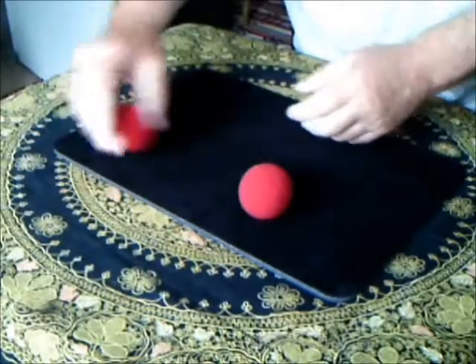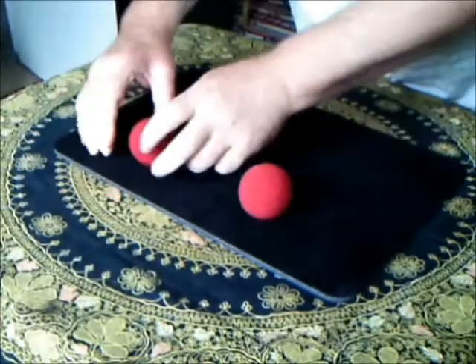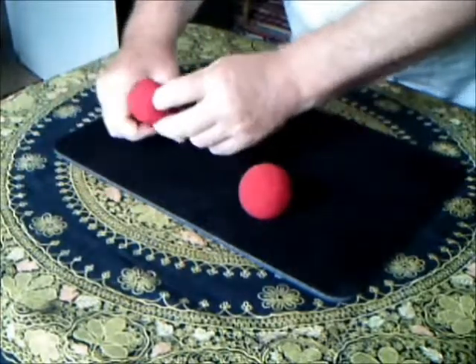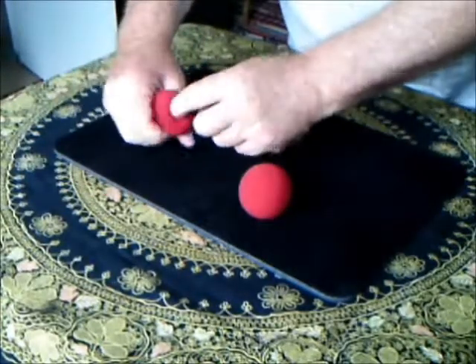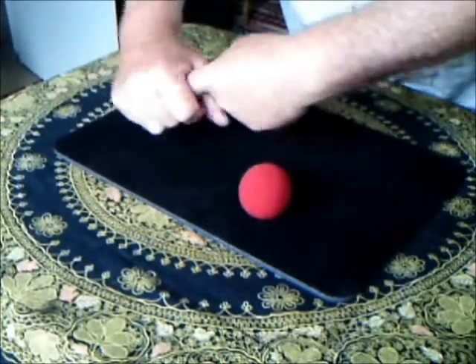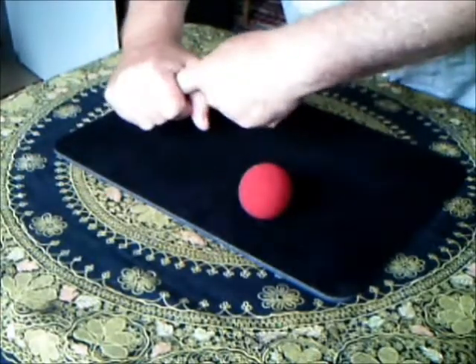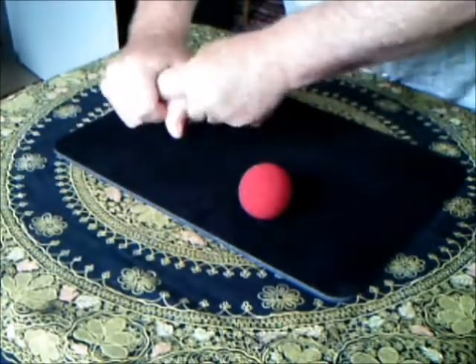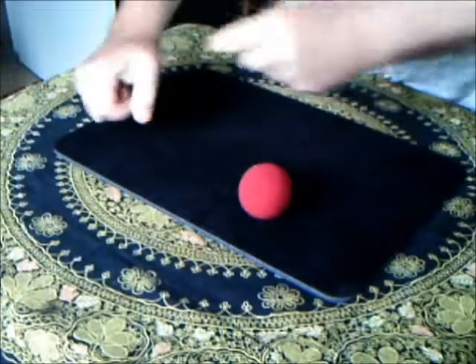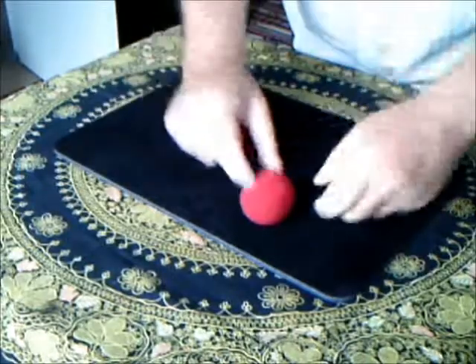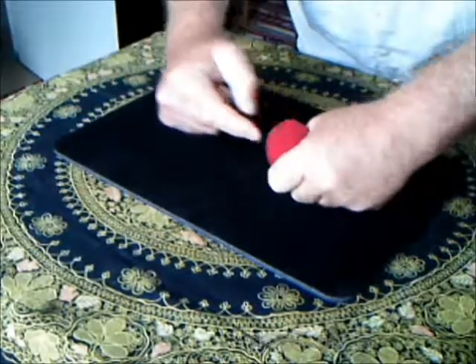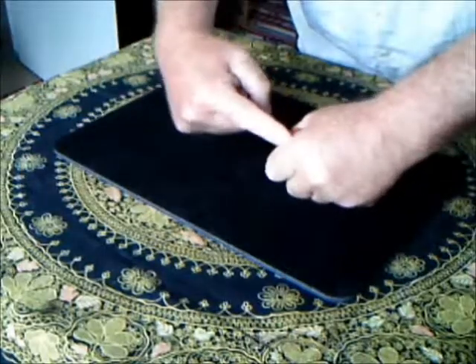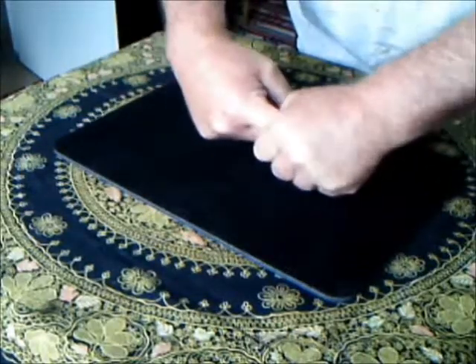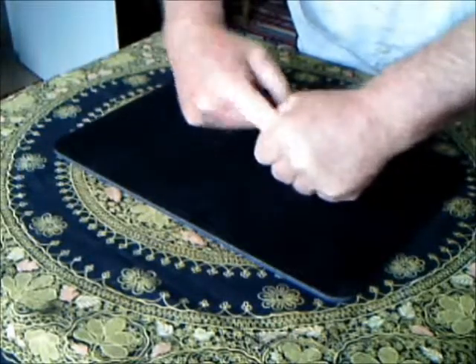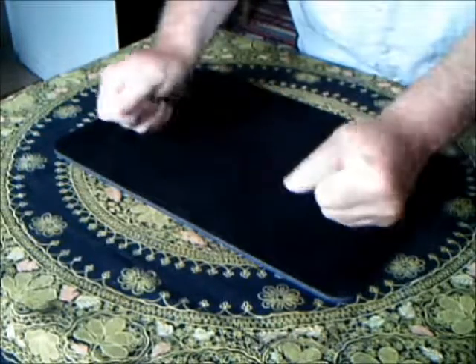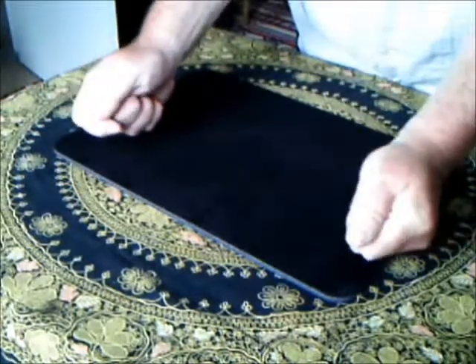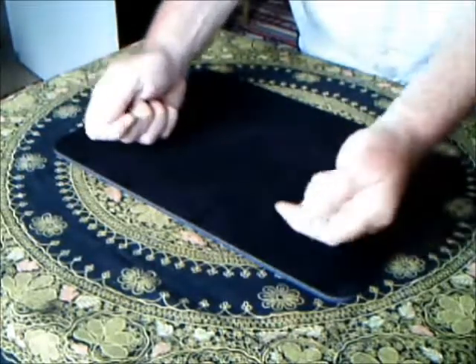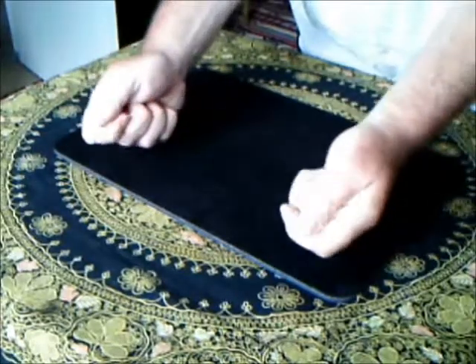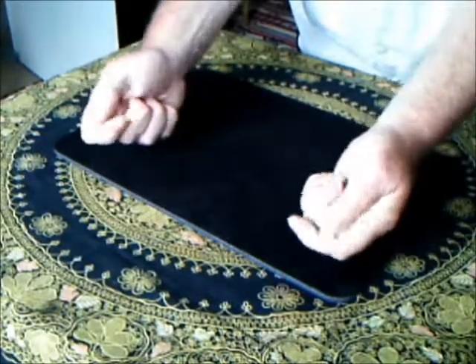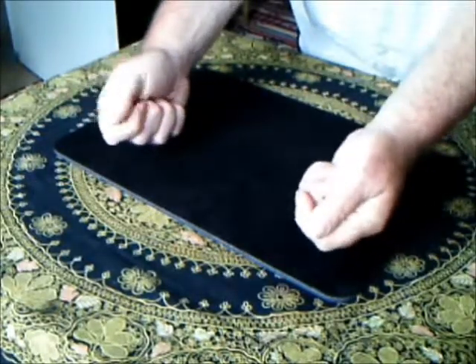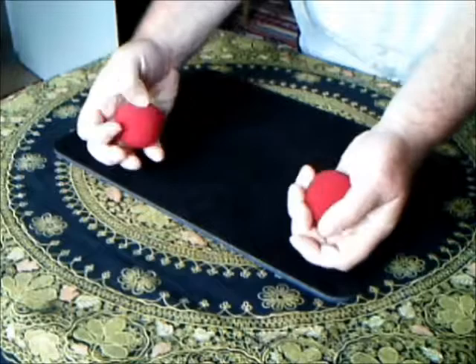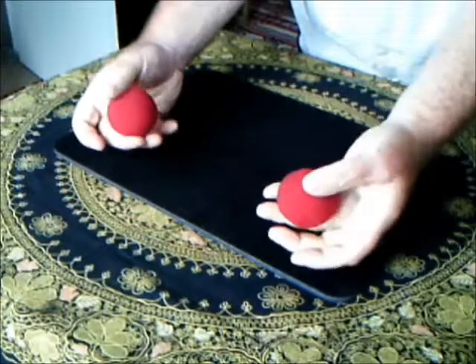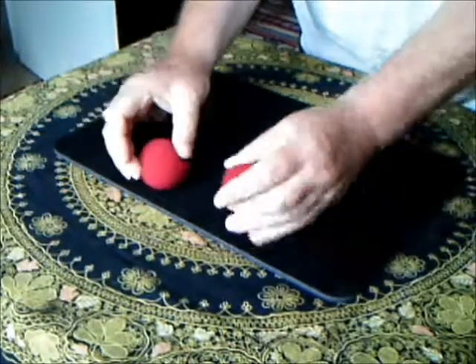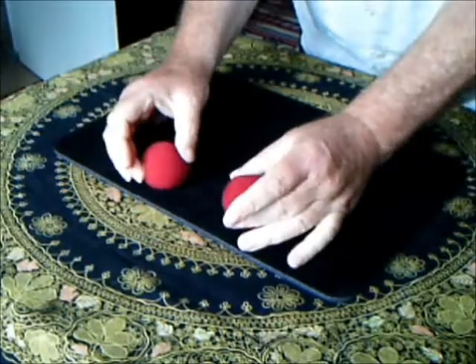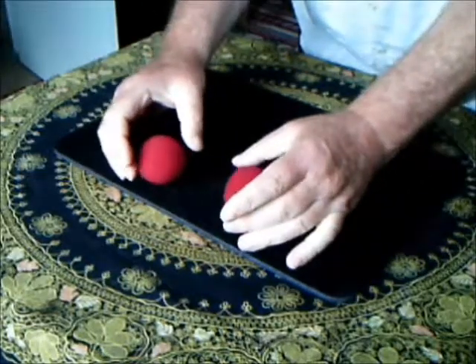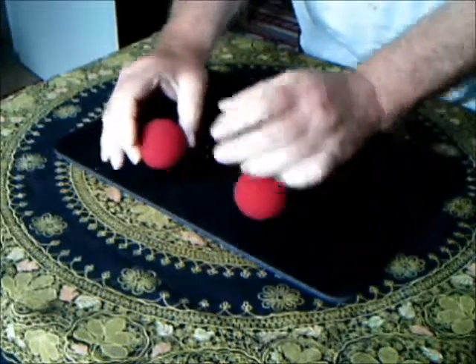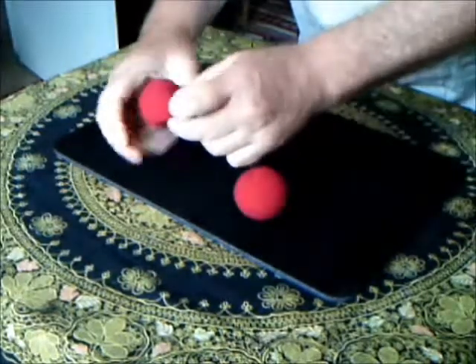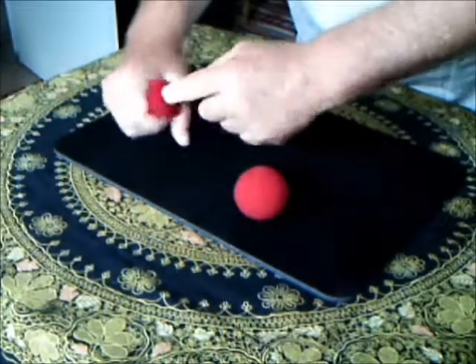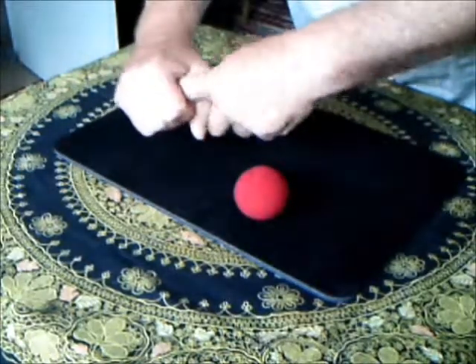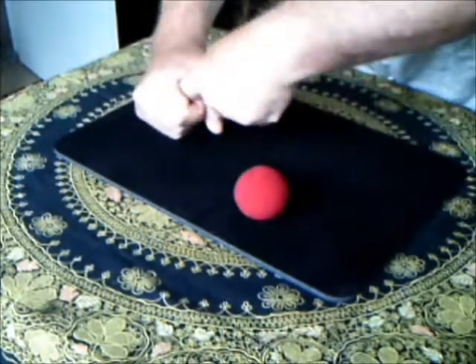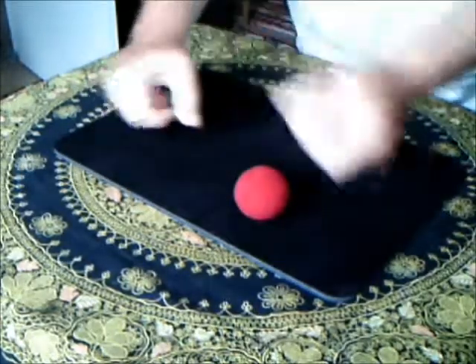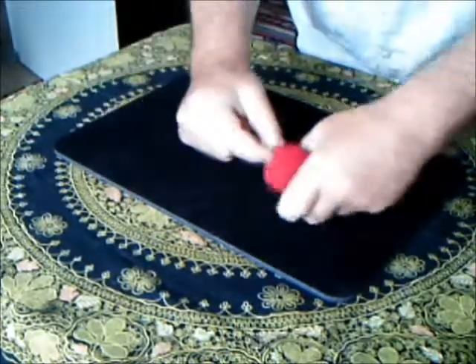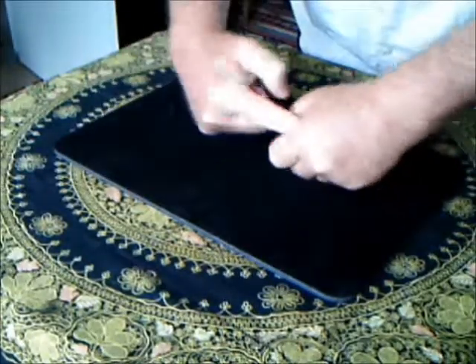Quite extraordinary. What I'm going to do now is show you what happens when you push one into each hand. Give them a little shake like that. And they're back — exactly as I said, one in each hand.